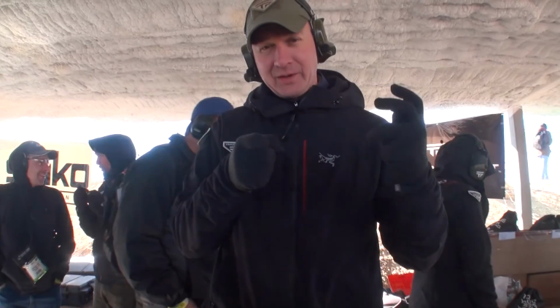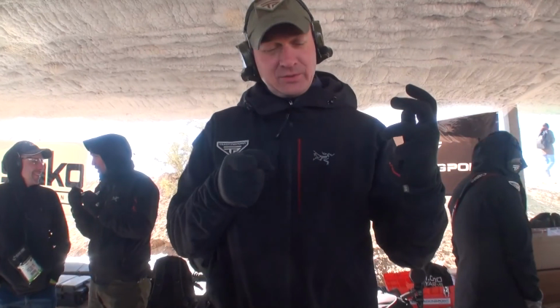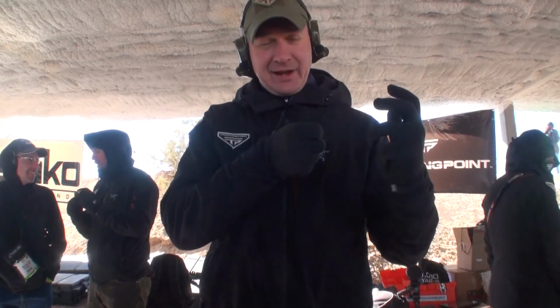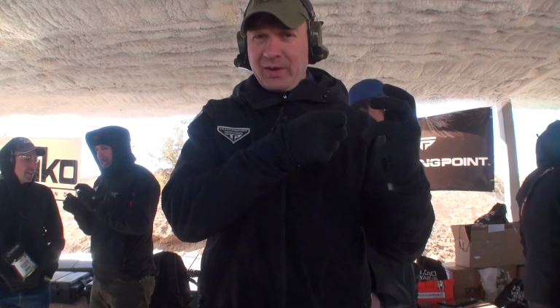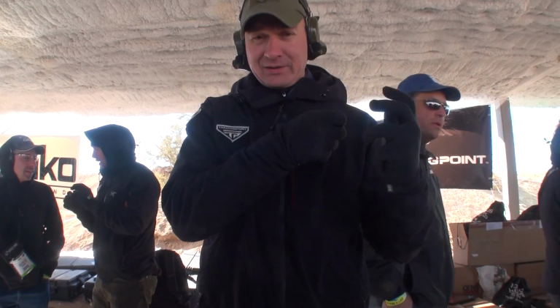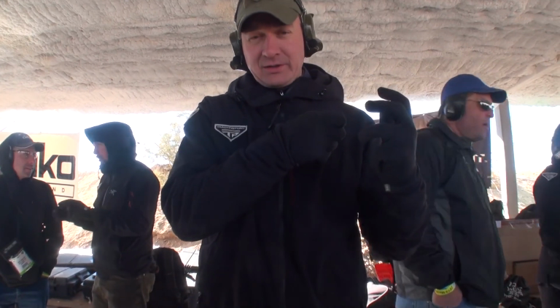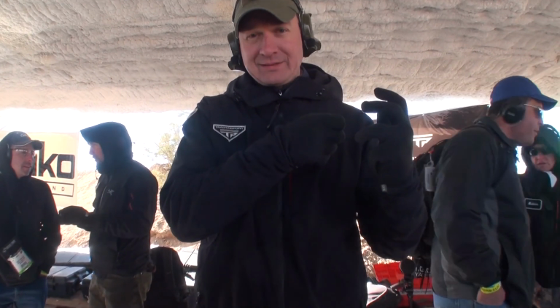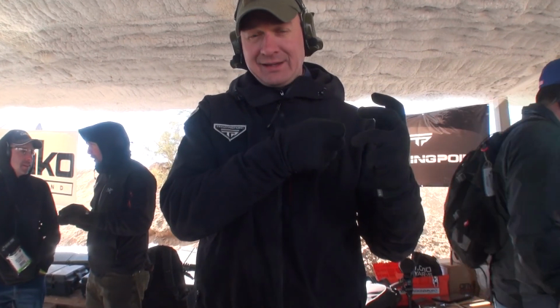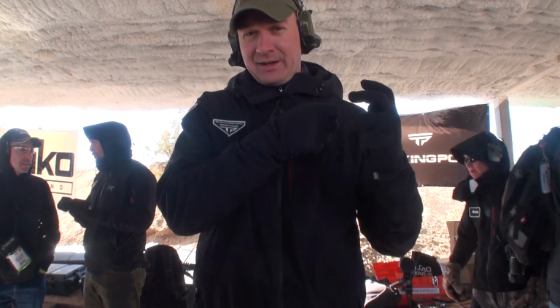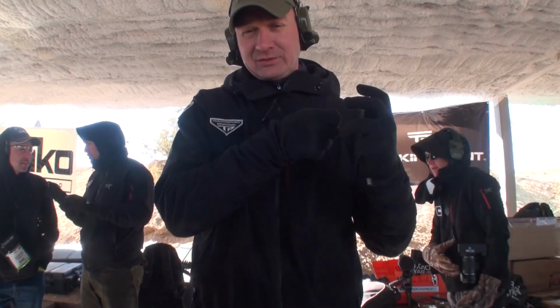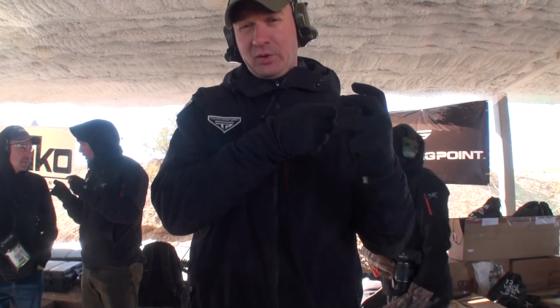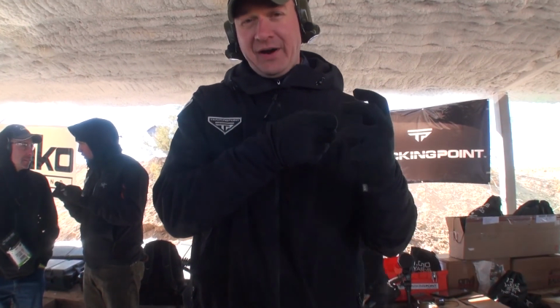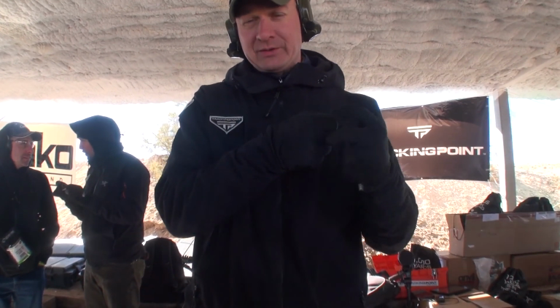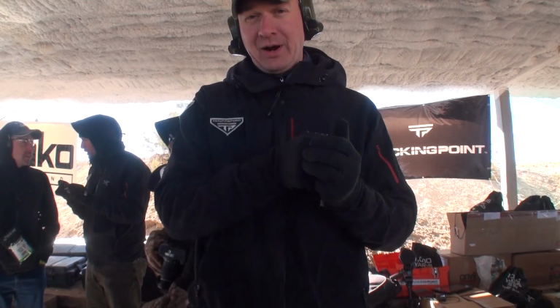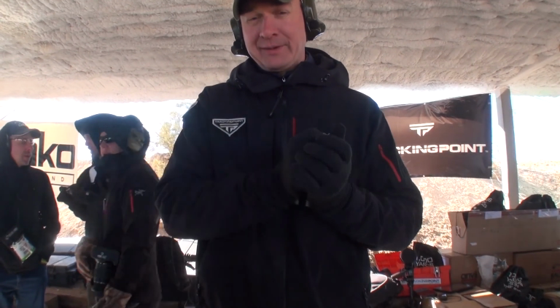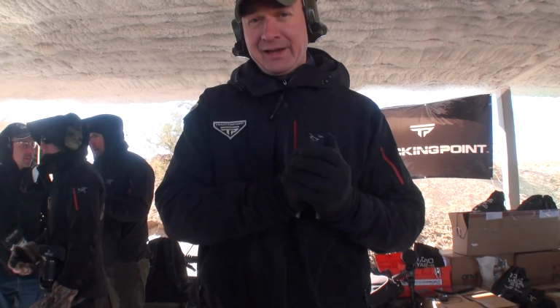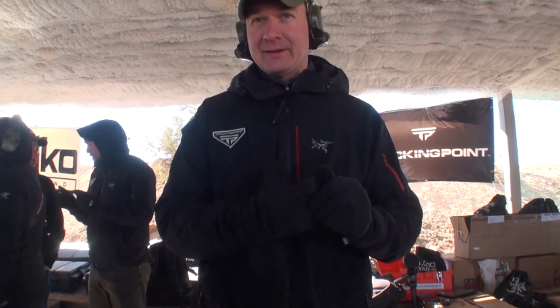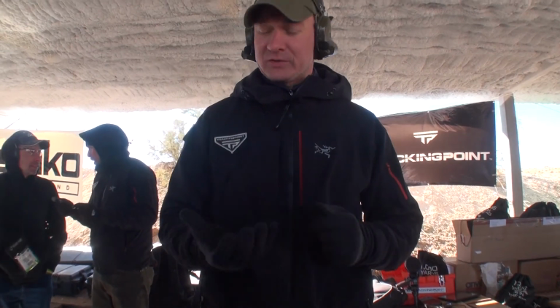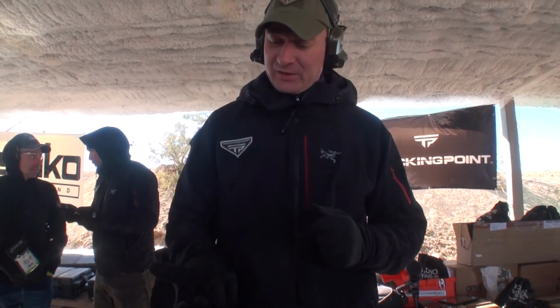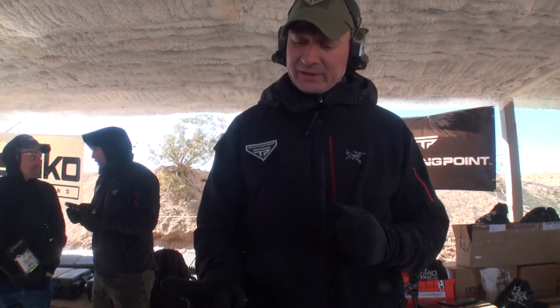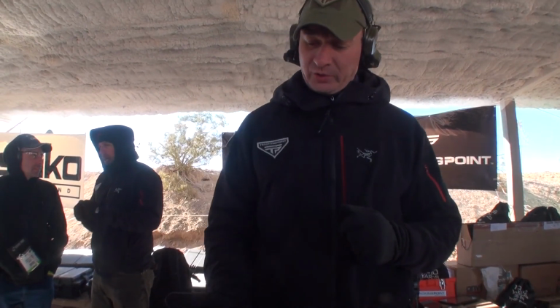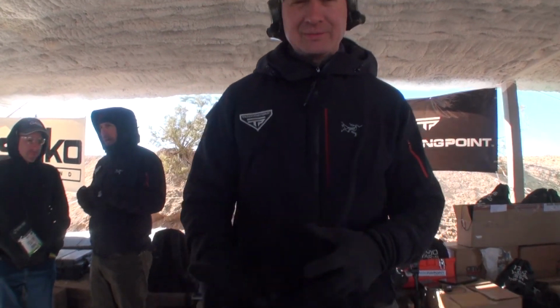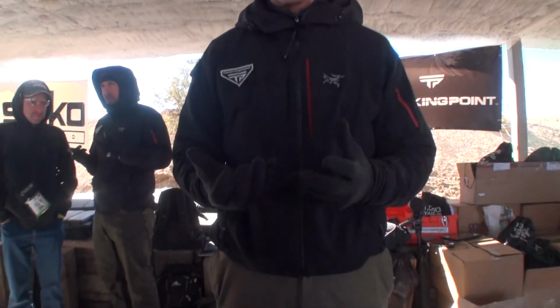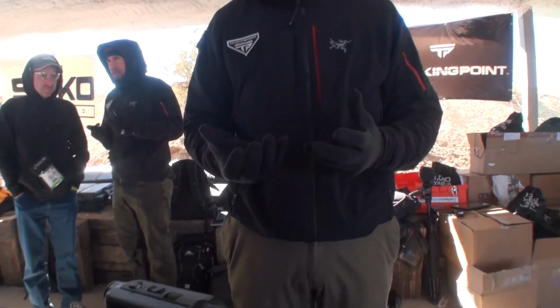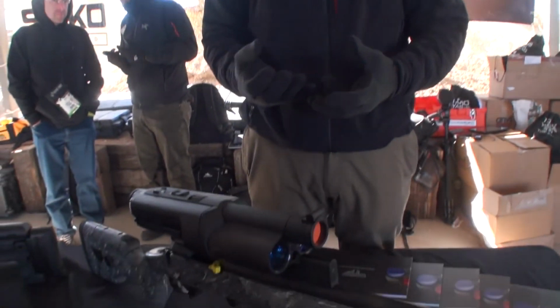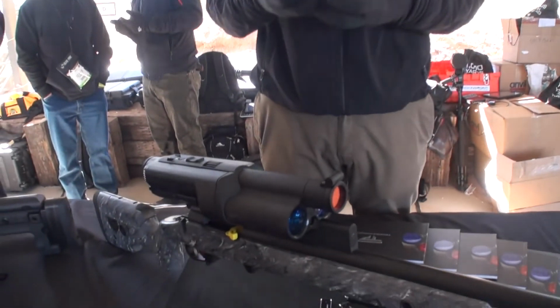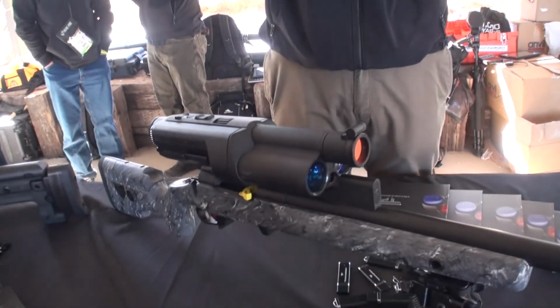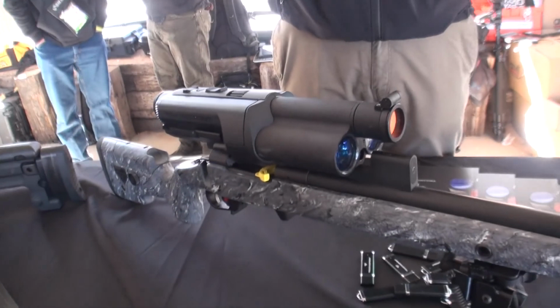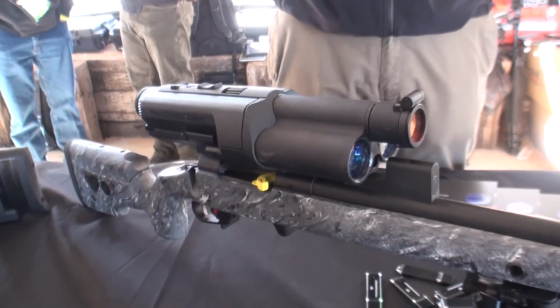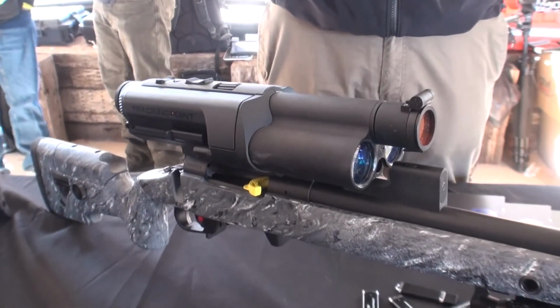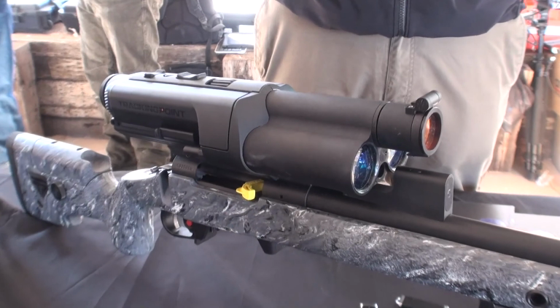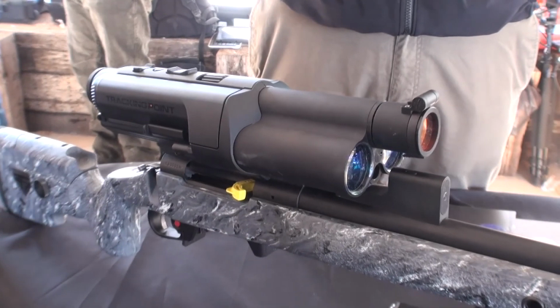You then align the red reticle onto the red tag, and the system will only fire when the two are optimally aligned. There is a fire control system in the trigger assembly that increases the trigger pressure, preventing the system from firing until you are perfectly lined up.